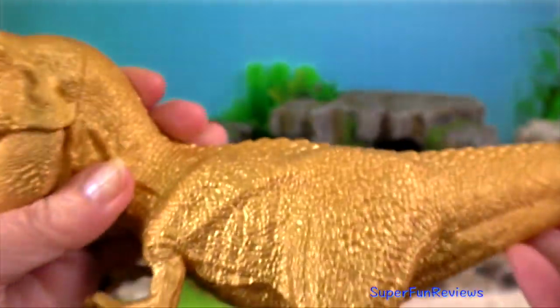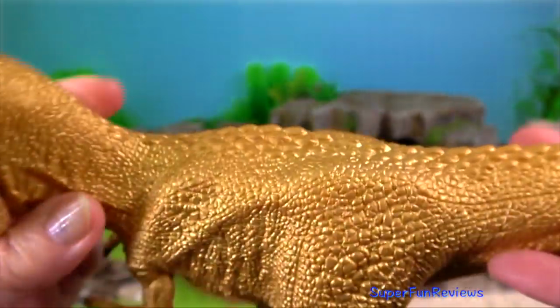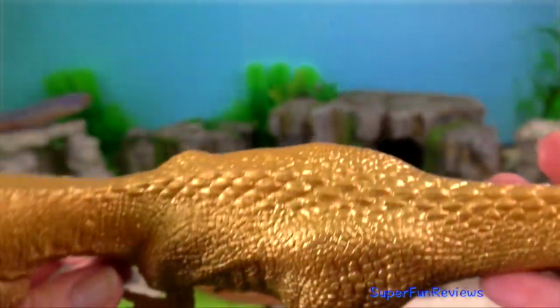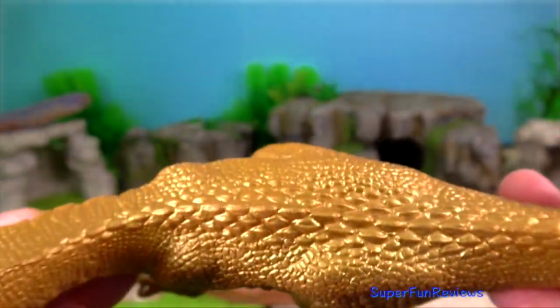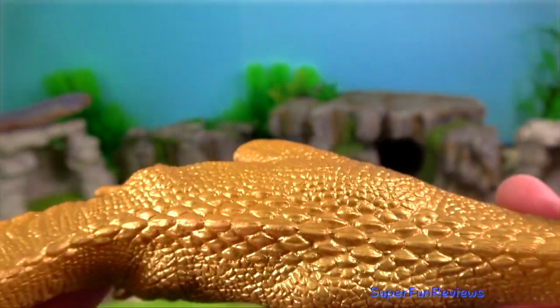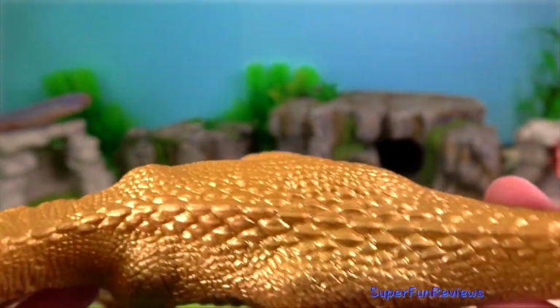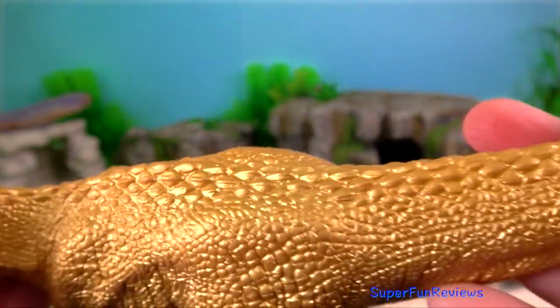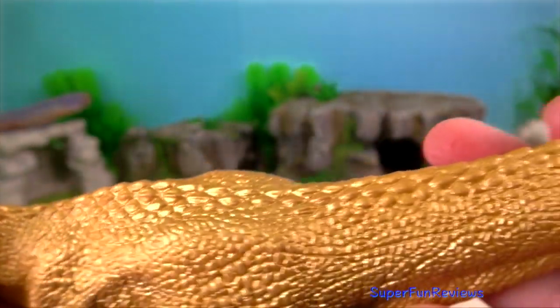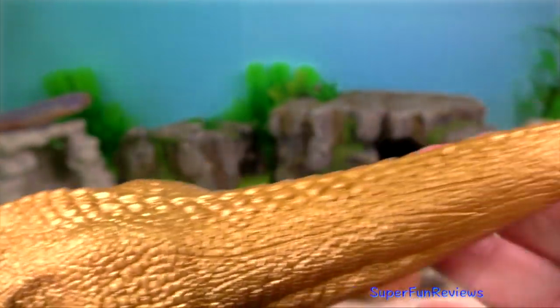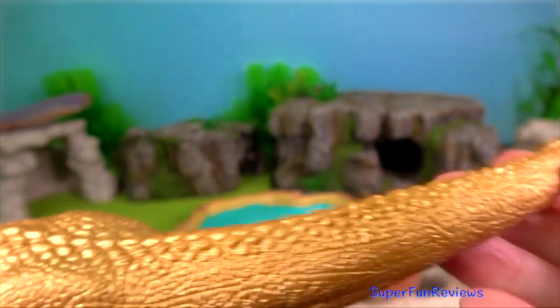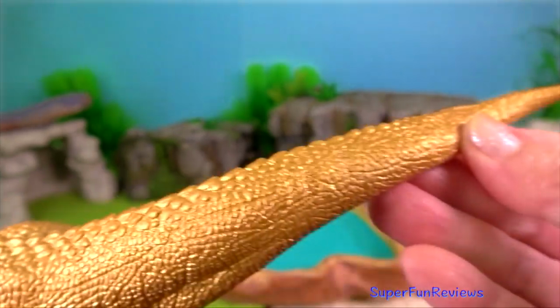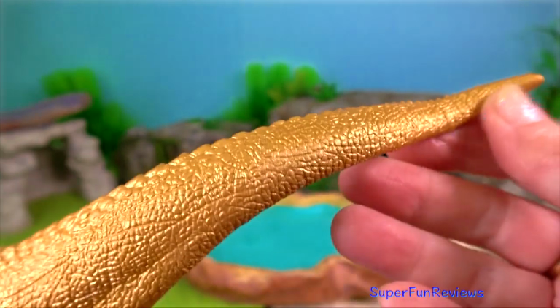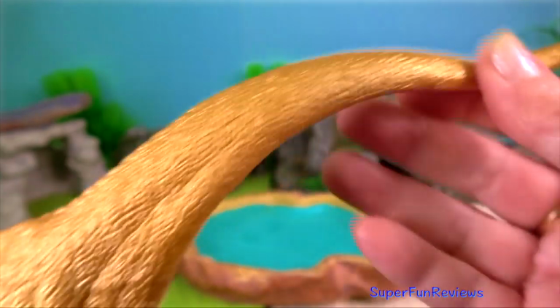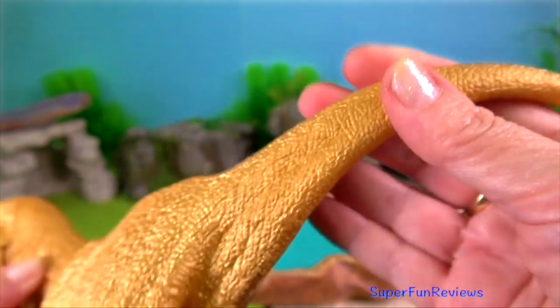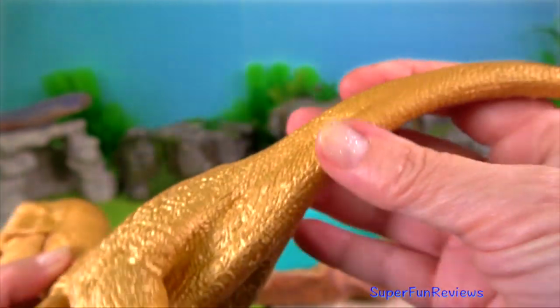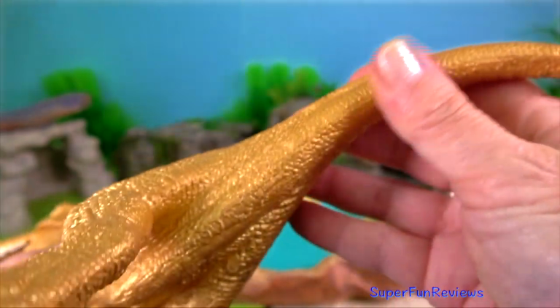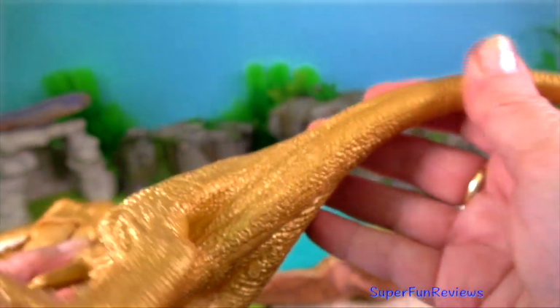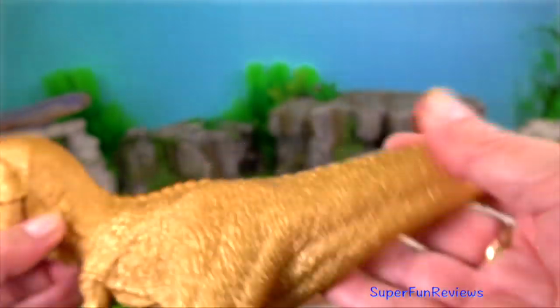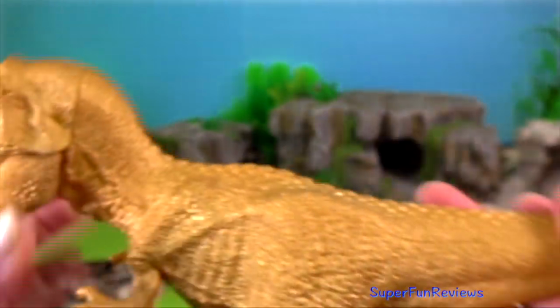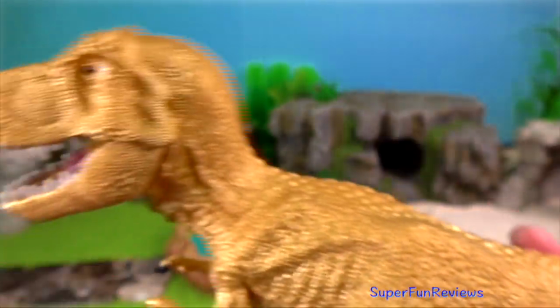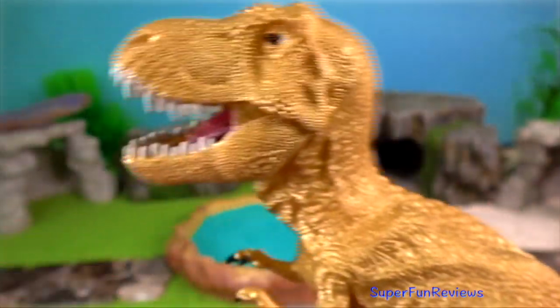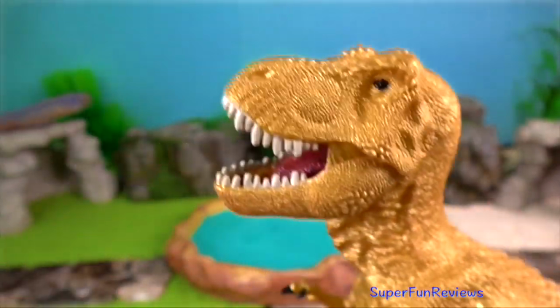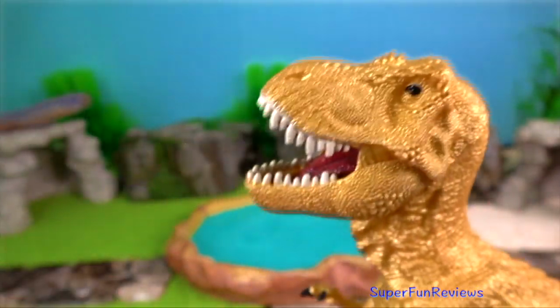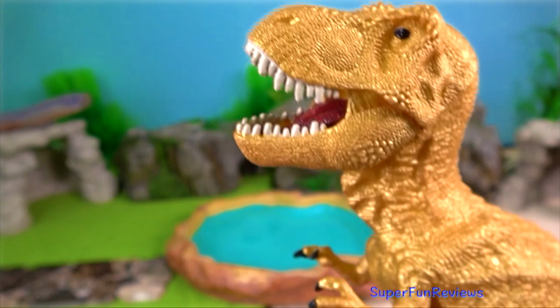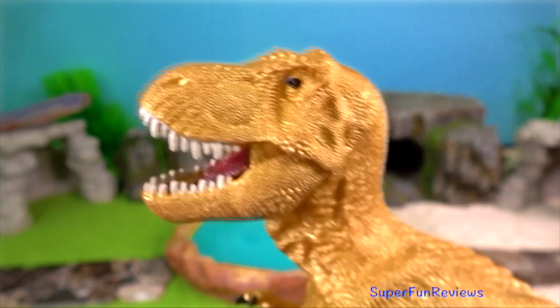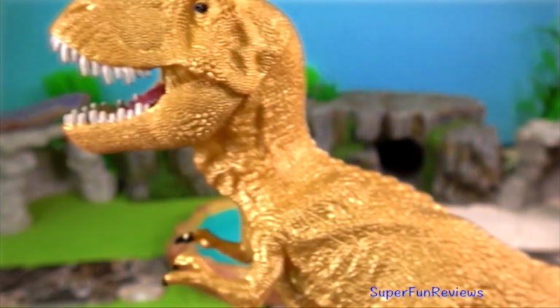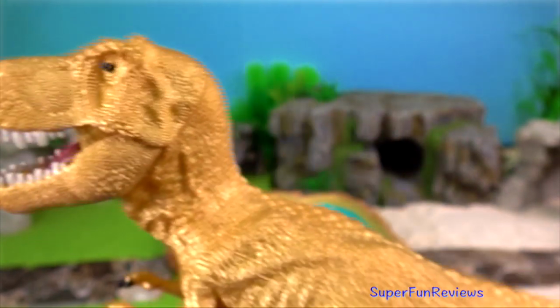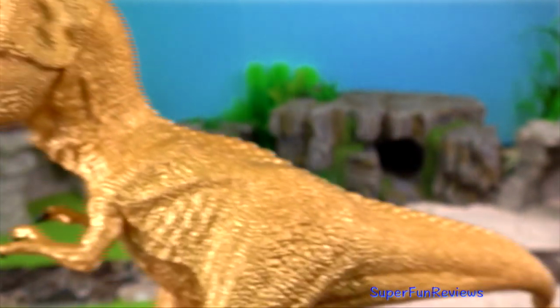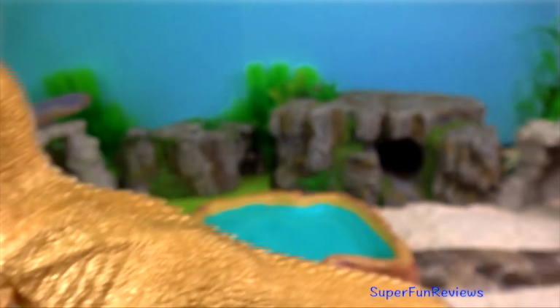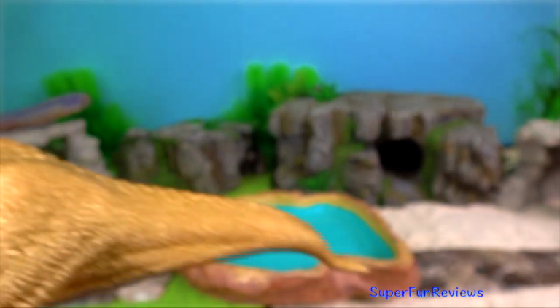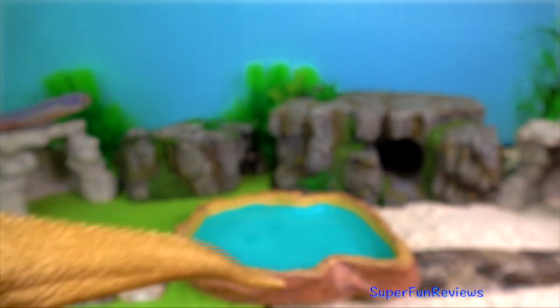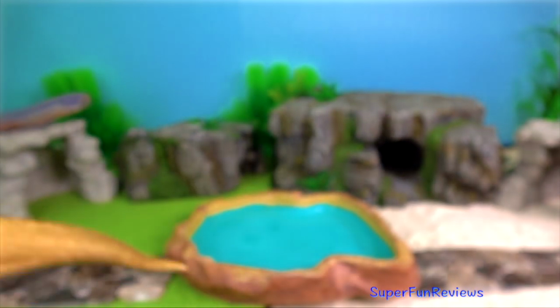You're looking at the Schleich Golden T-Rex which was introduced in 2019. It has an articulated jaw and is a special edition gold.